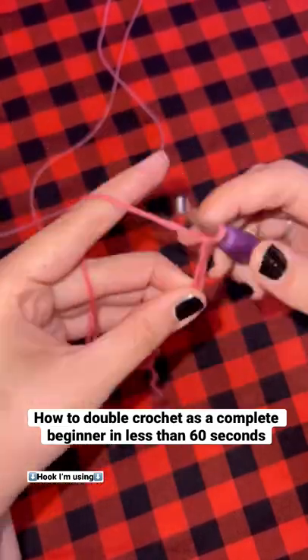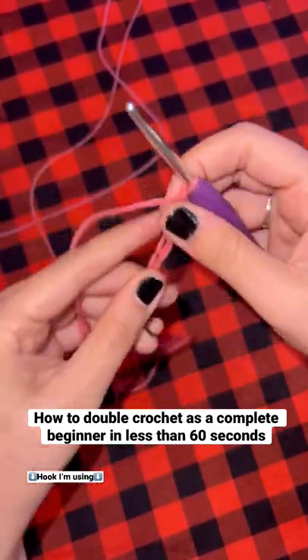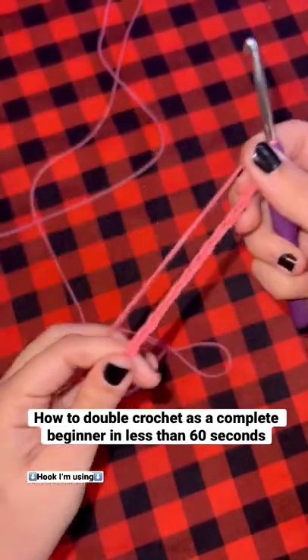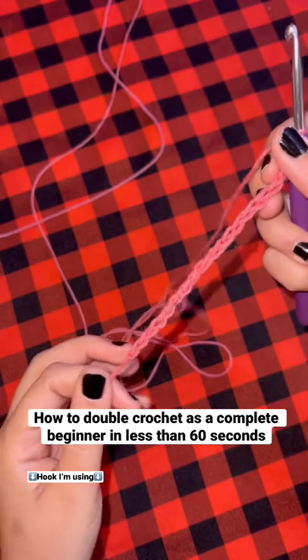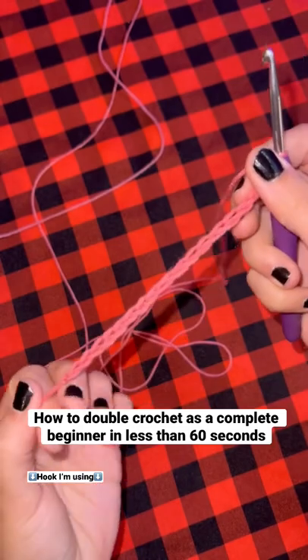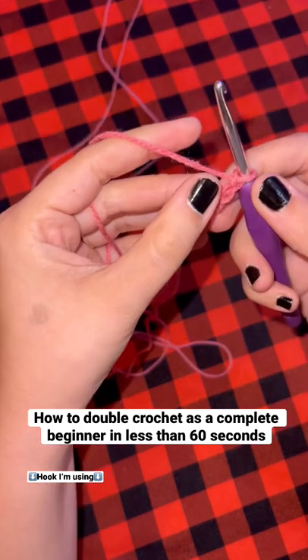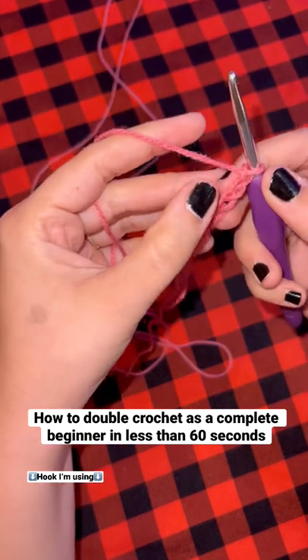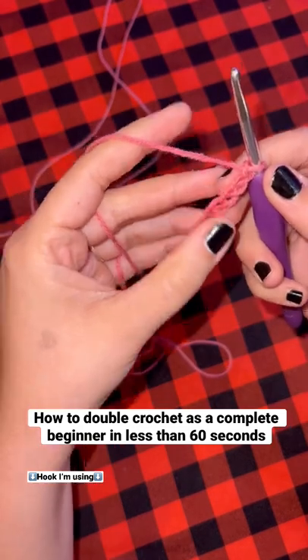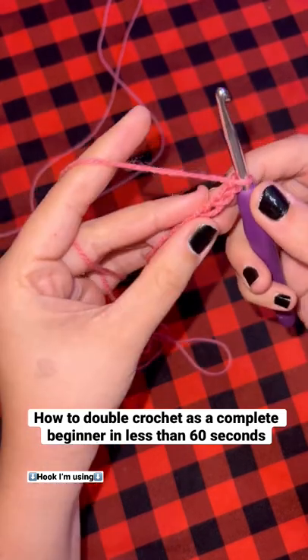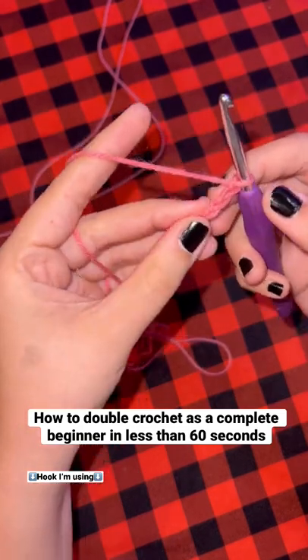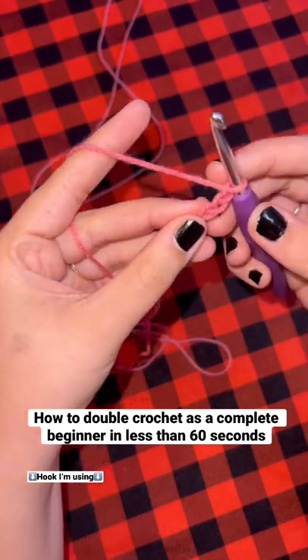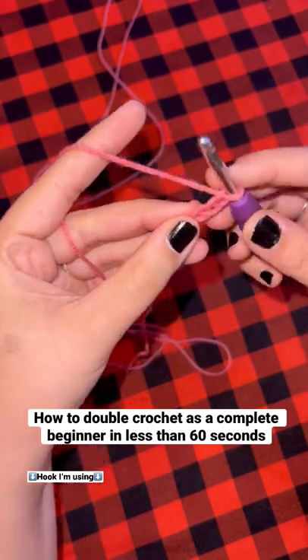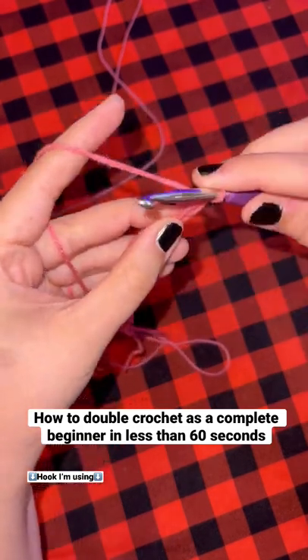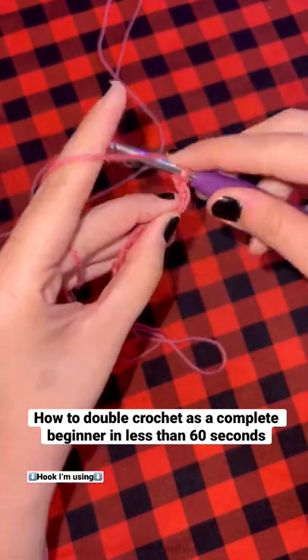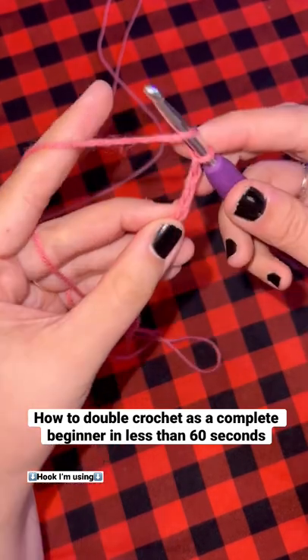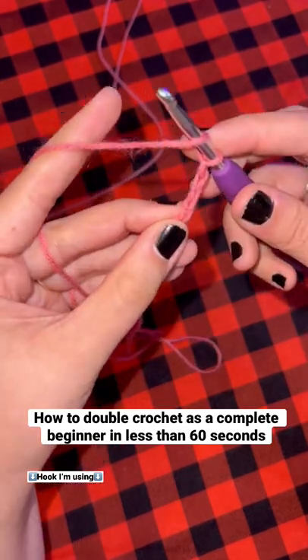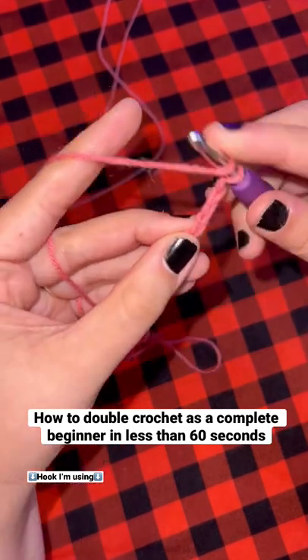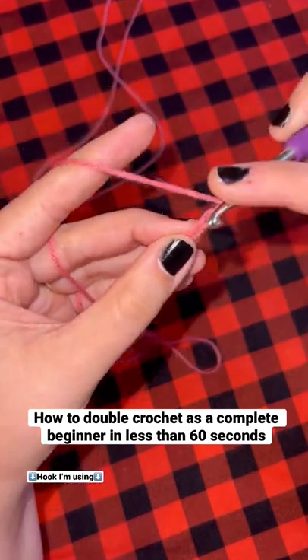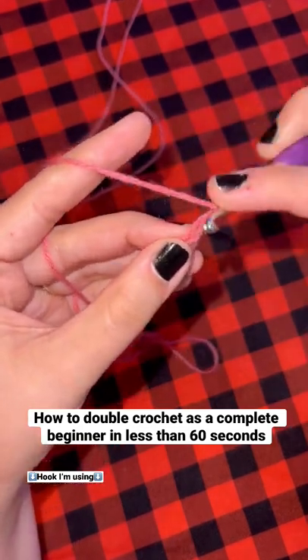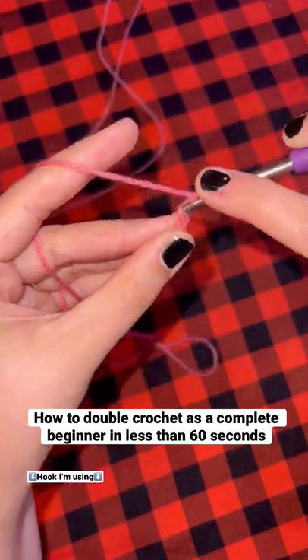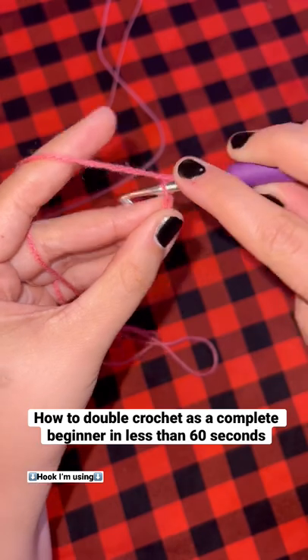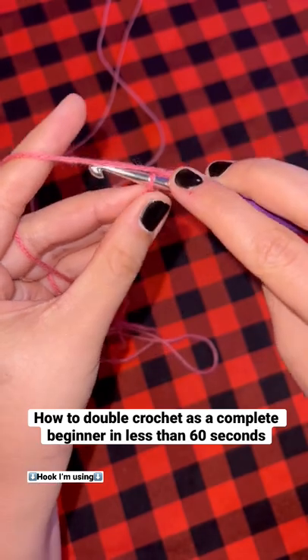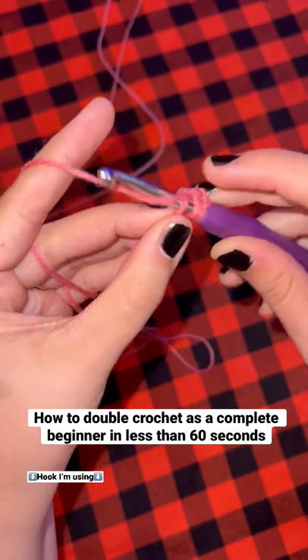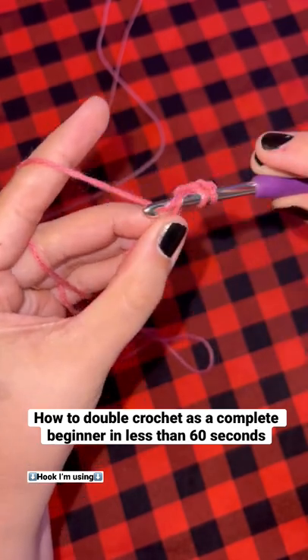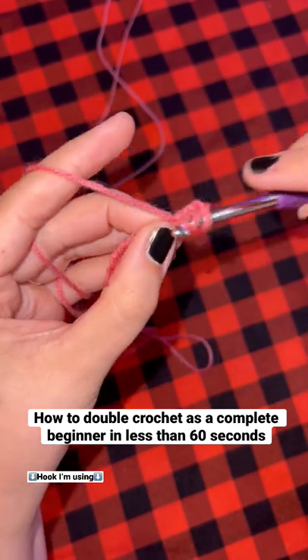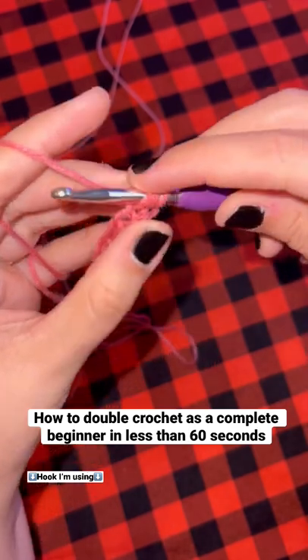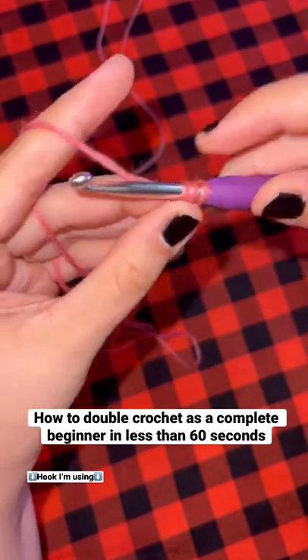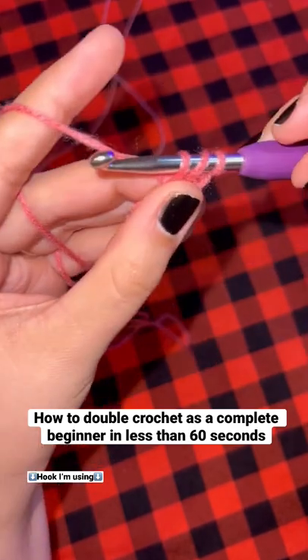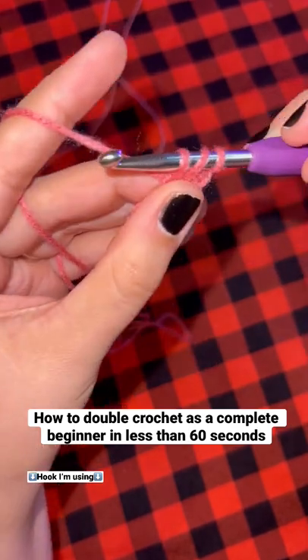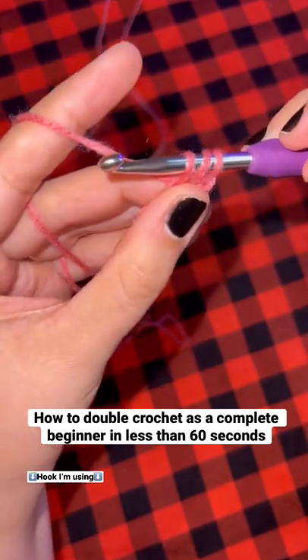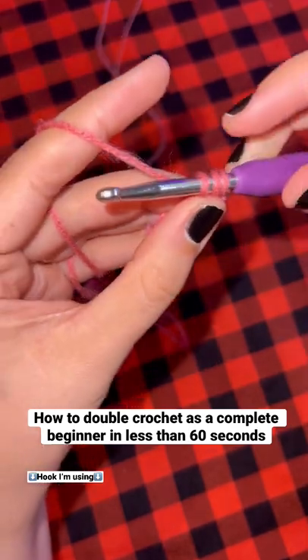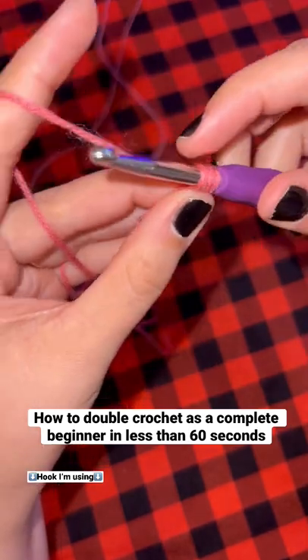When starting your second row, count two stitches back. Now wrap the yarn around your hook, go through that stitch, grab the yarn, and pull it back through — so you're going to have three pieces of yarn on your hook.